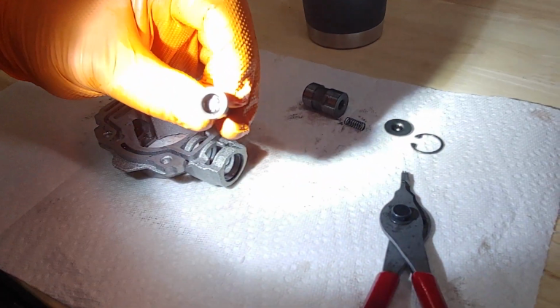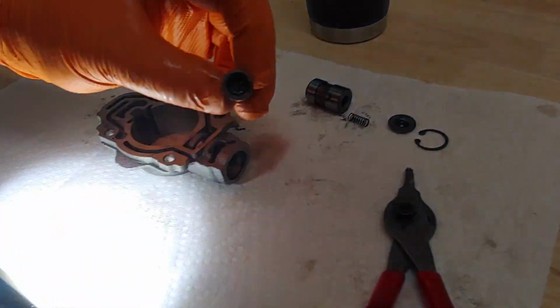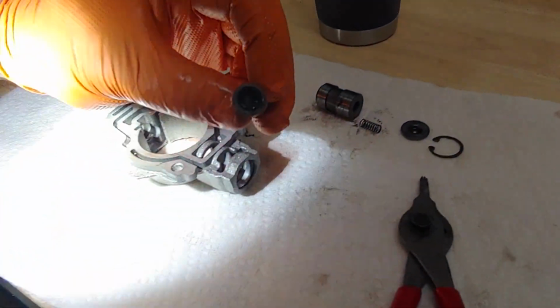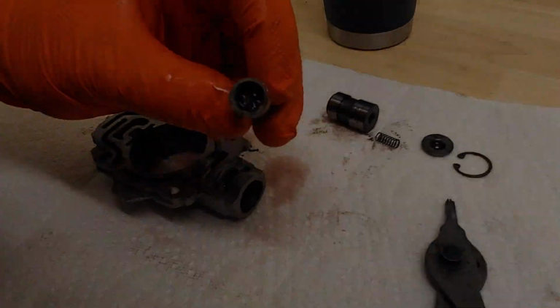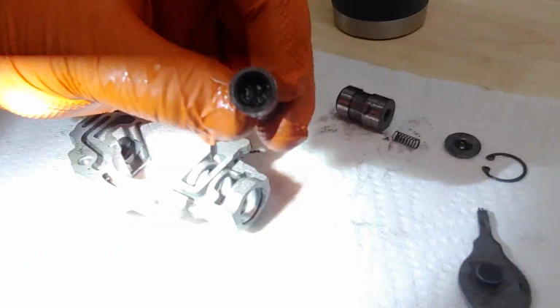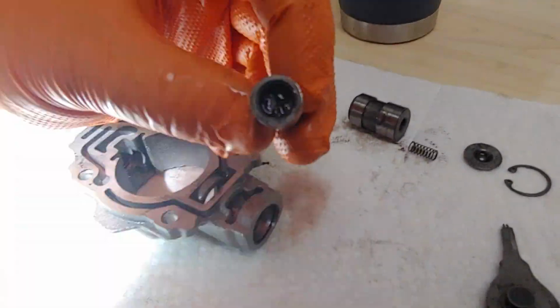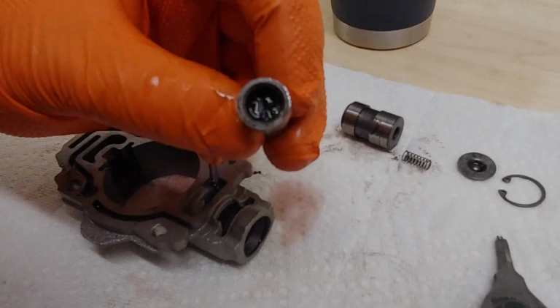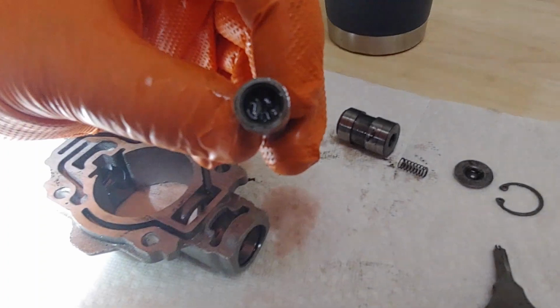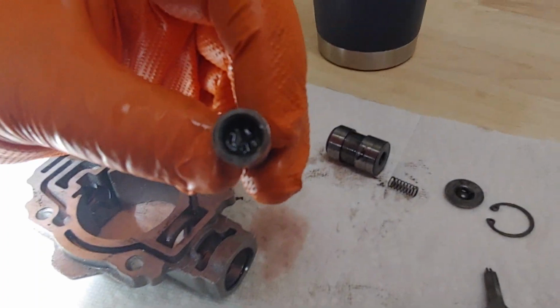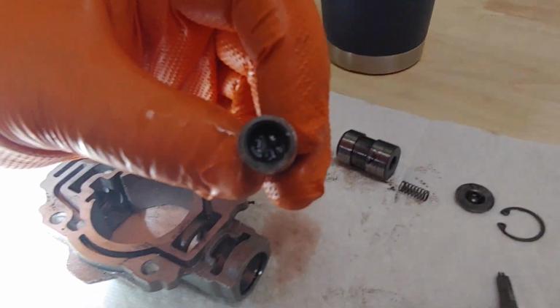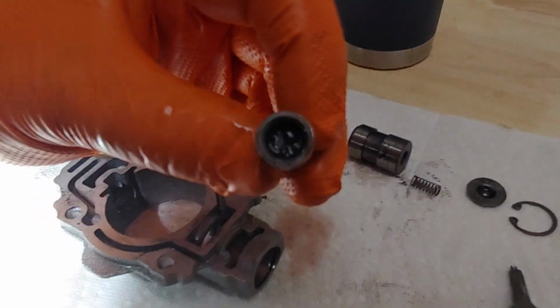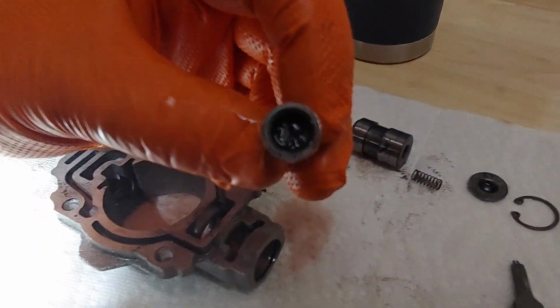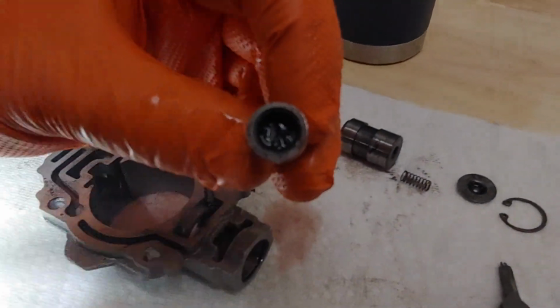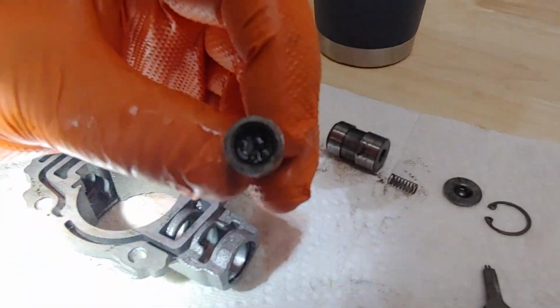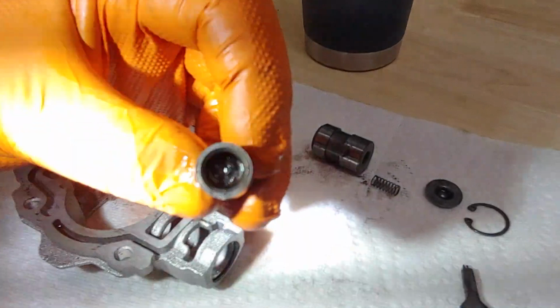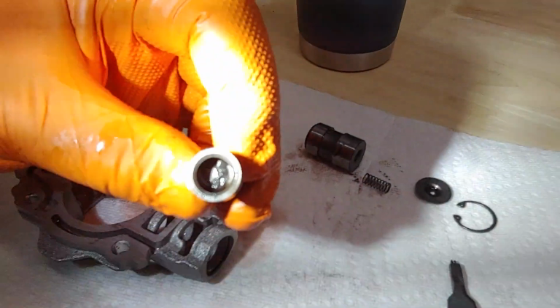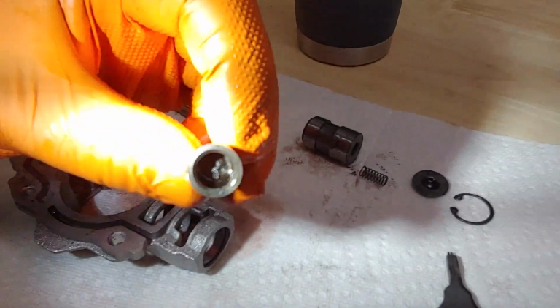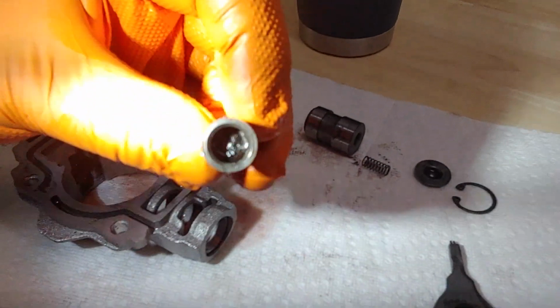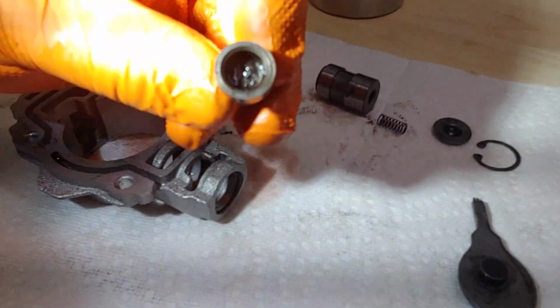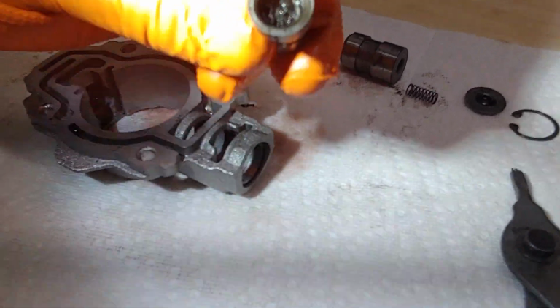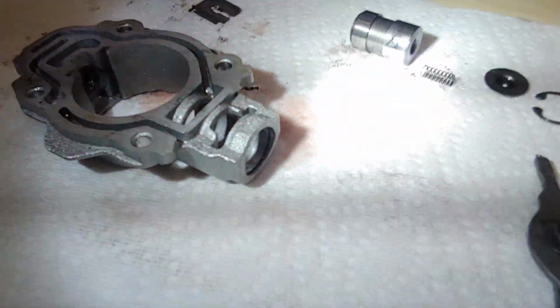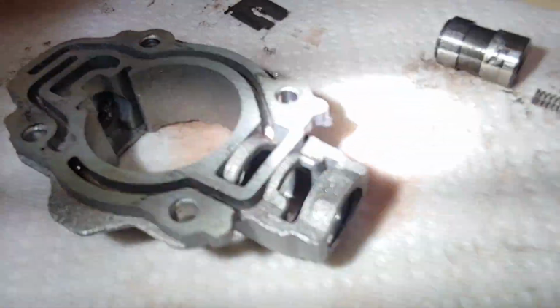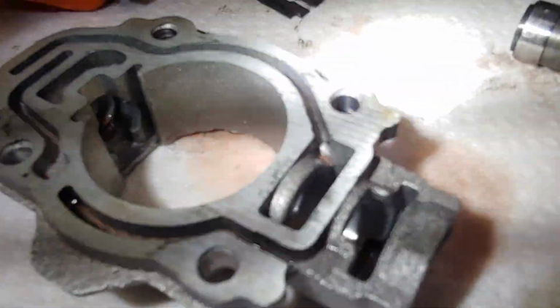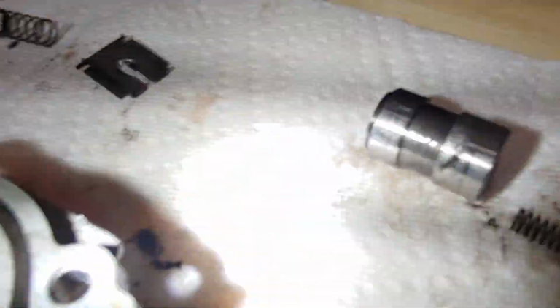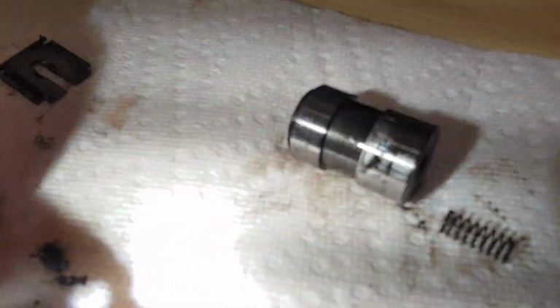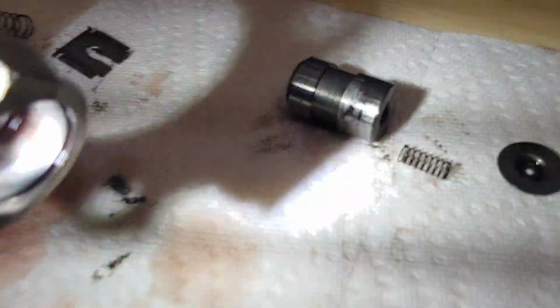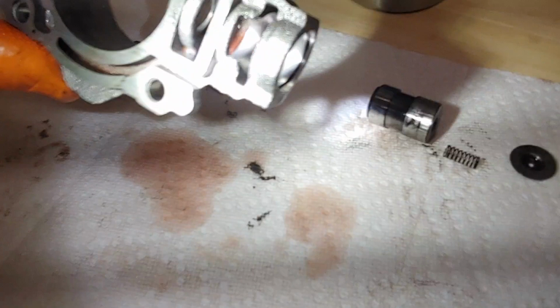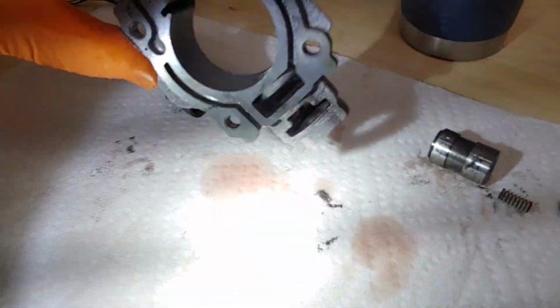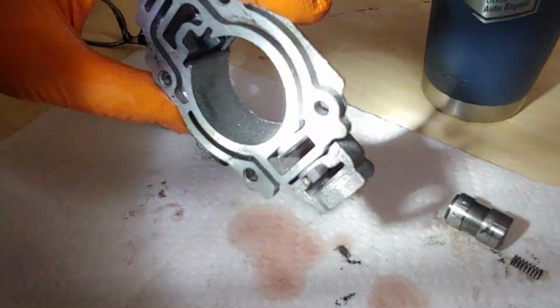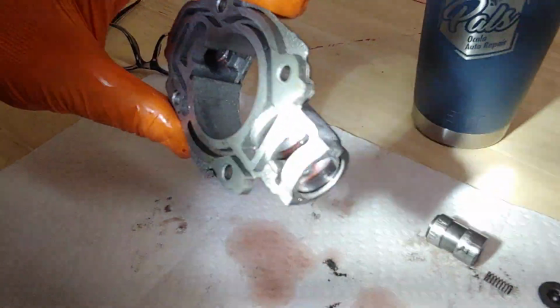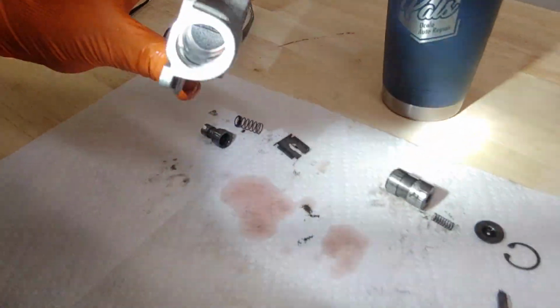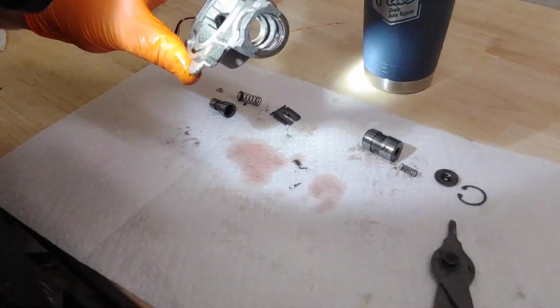I don't know if you can see that, or maybe the light's too bright. There, you can see the debris — that gray debris inside. That should be clean, like the rest of these parts are, with nice pink fluid, like everything else that's in the car.